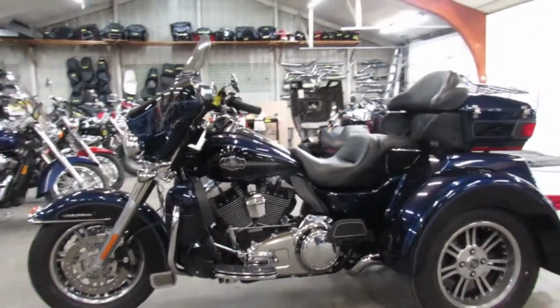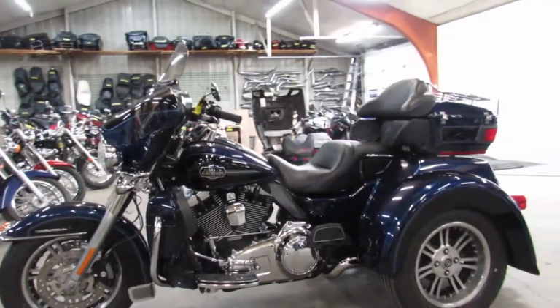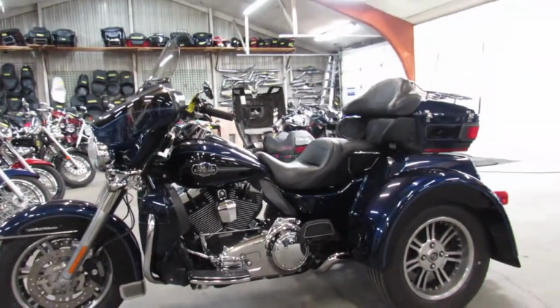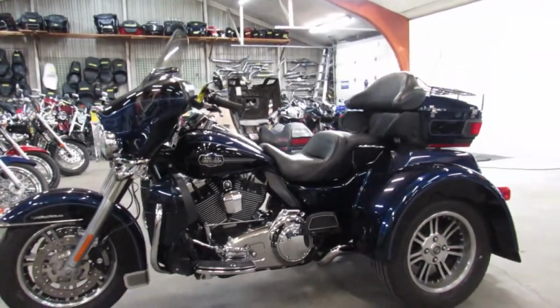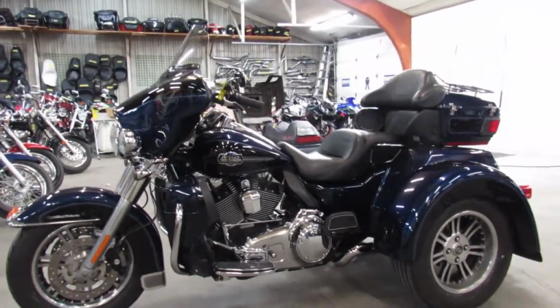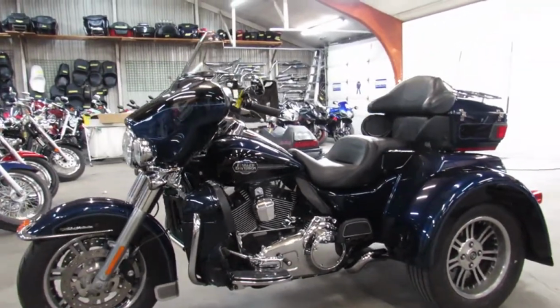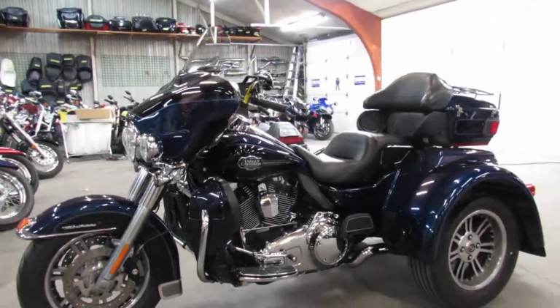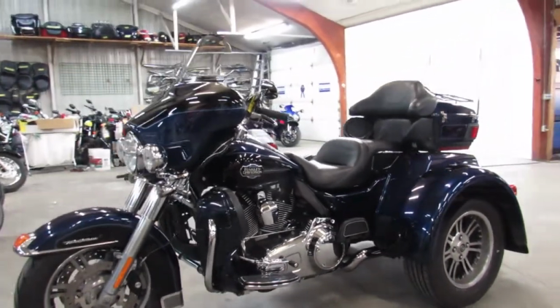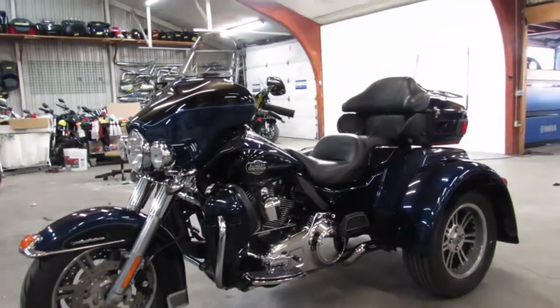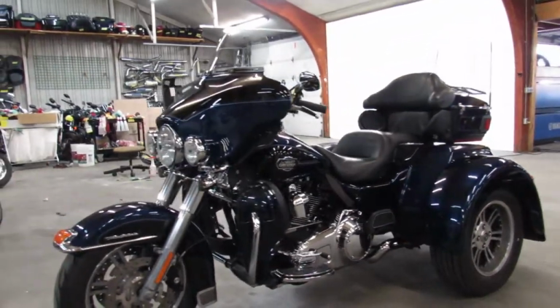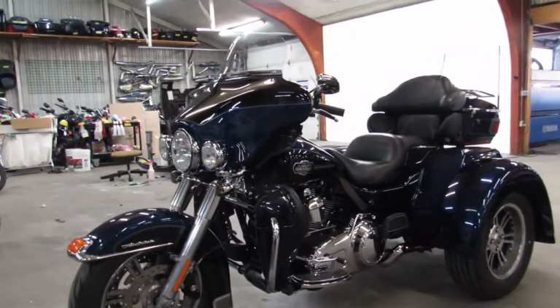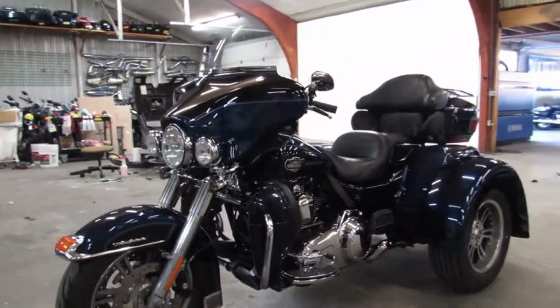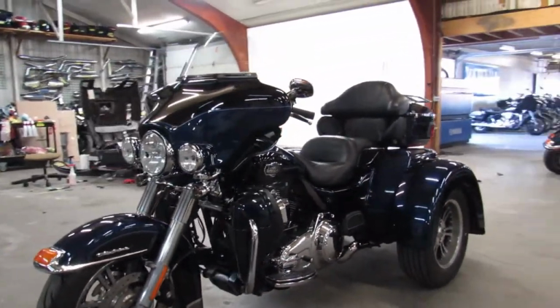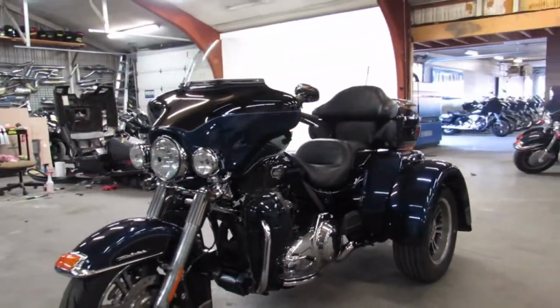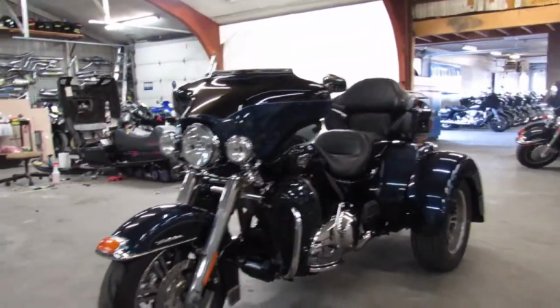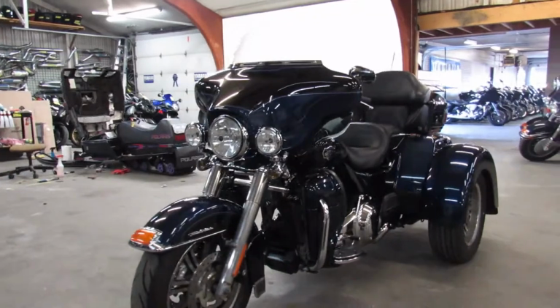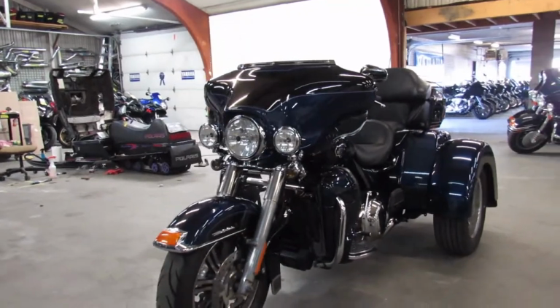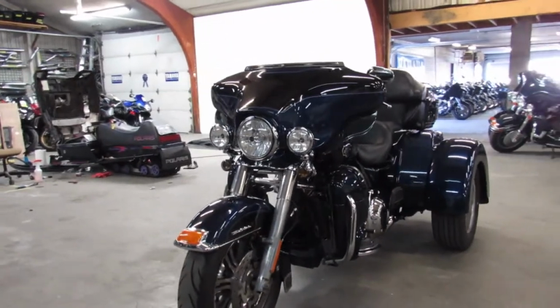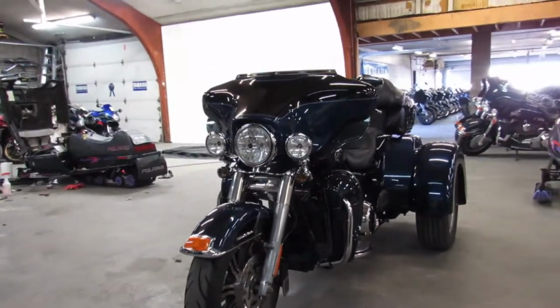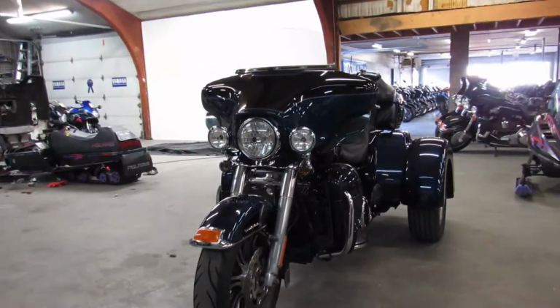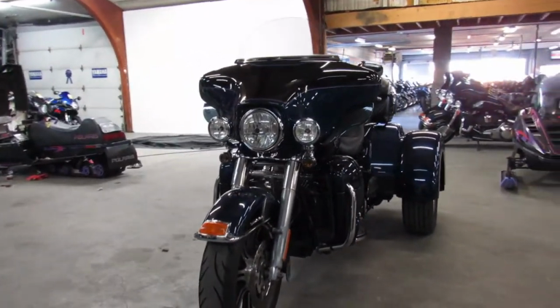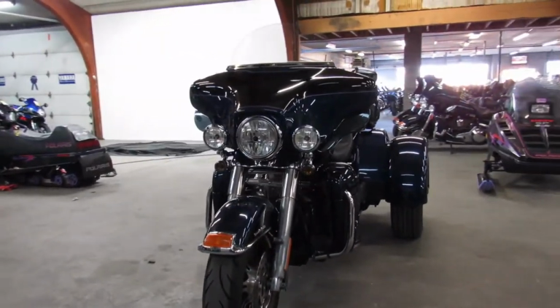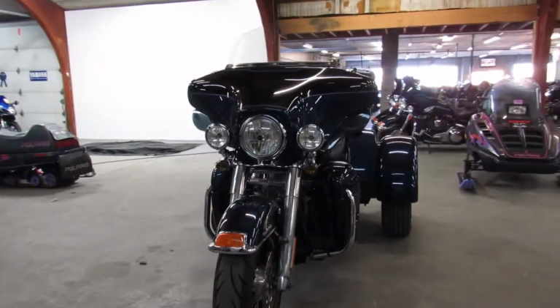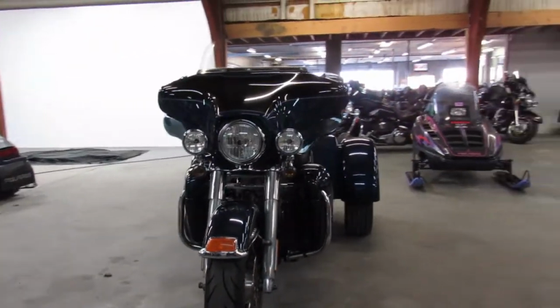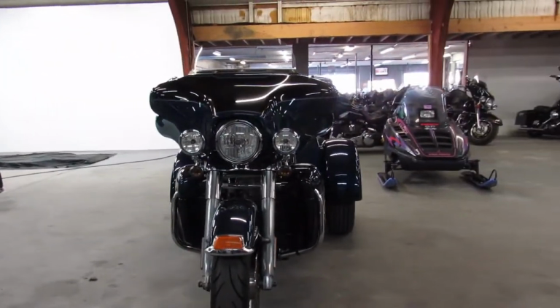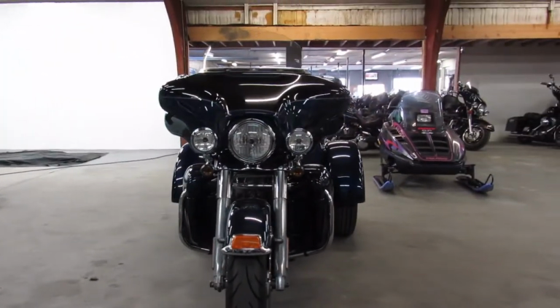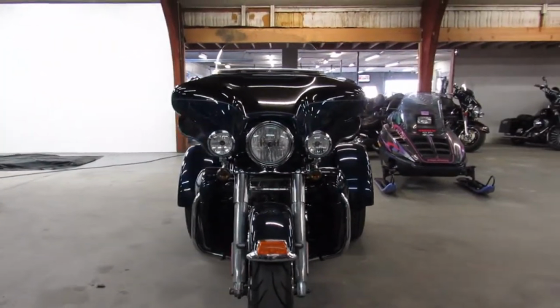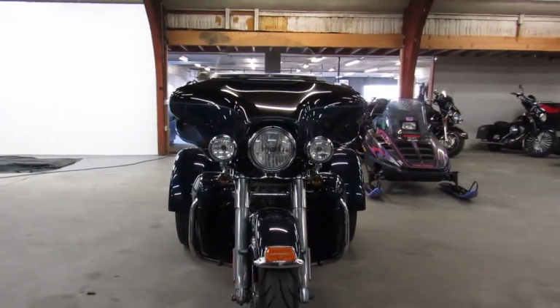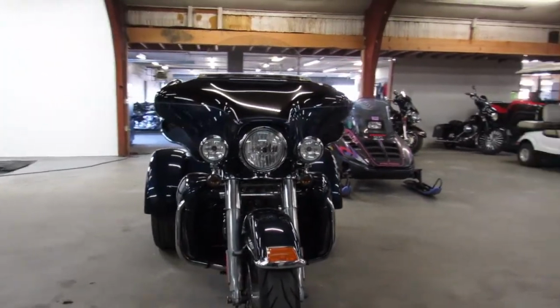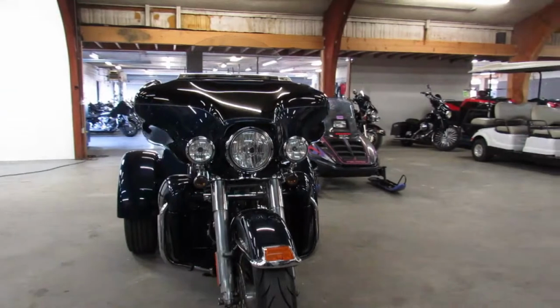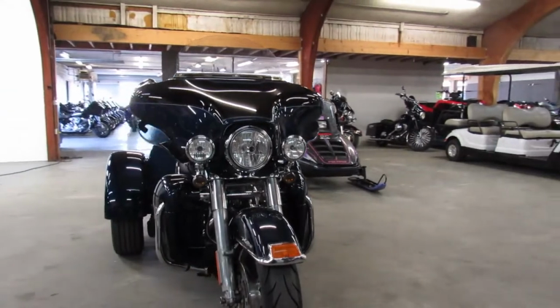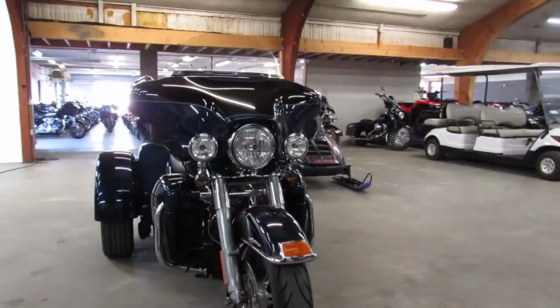Hey guys, ApprovalPowerSports.com here doing some videos on the used bikes. Just got a trike in — it isn't going to be here long, they never are. This one is a 2013 Harley Tri-Glide Ultra Classic for sale.